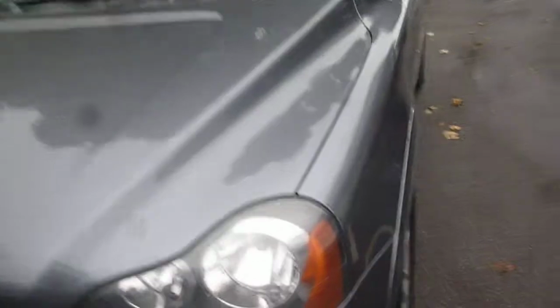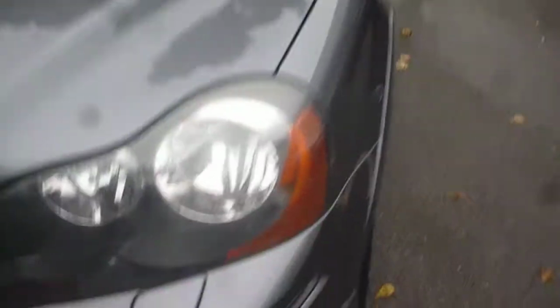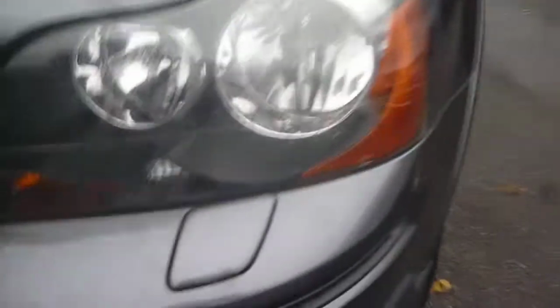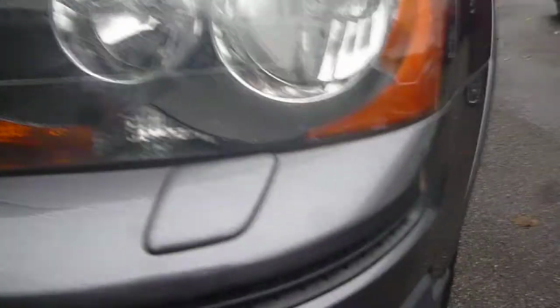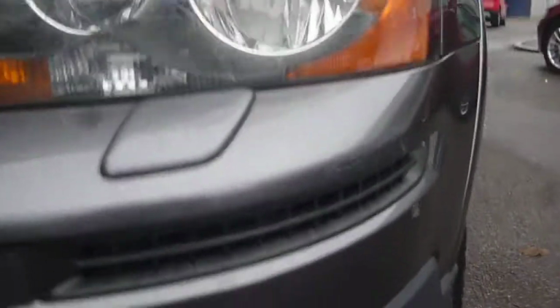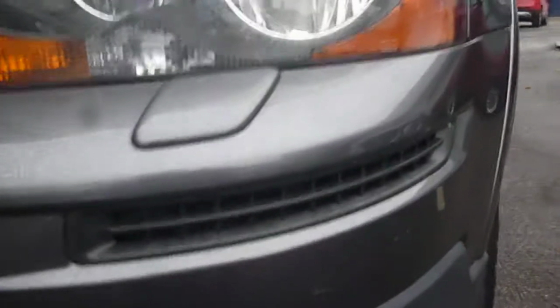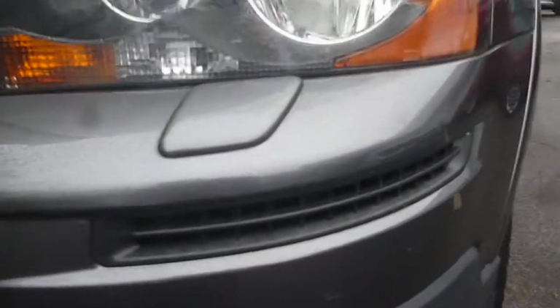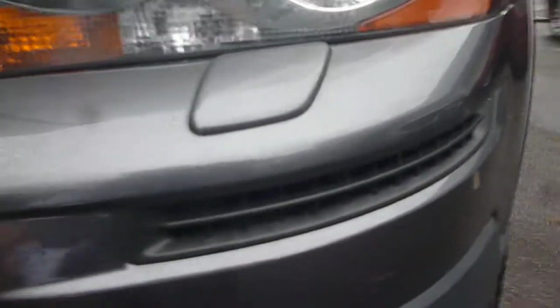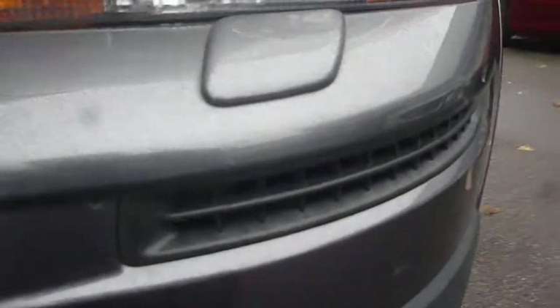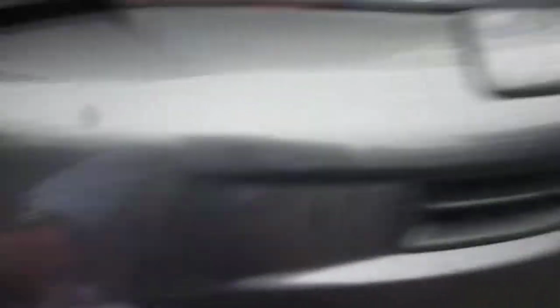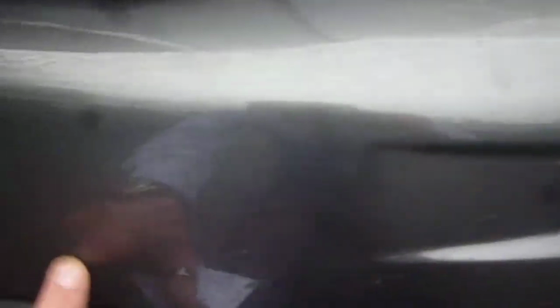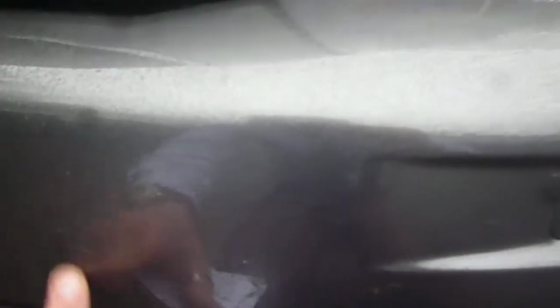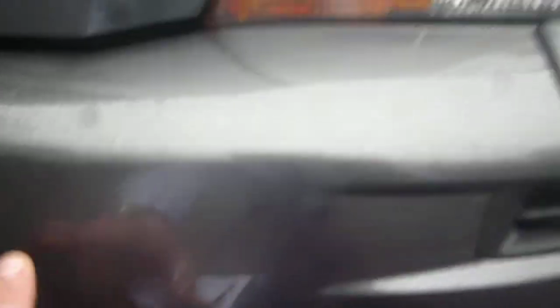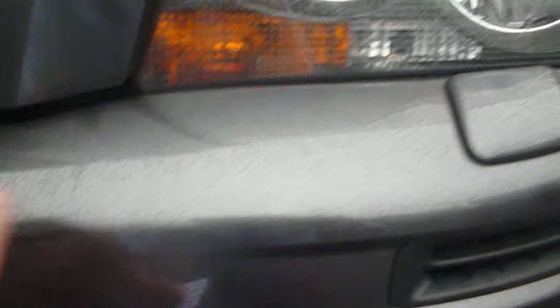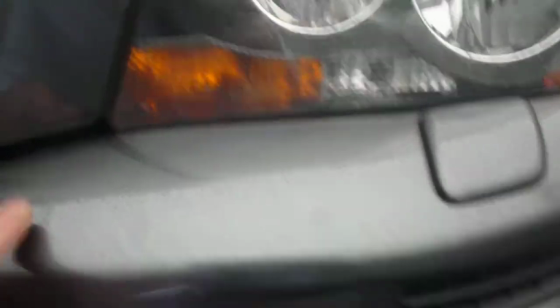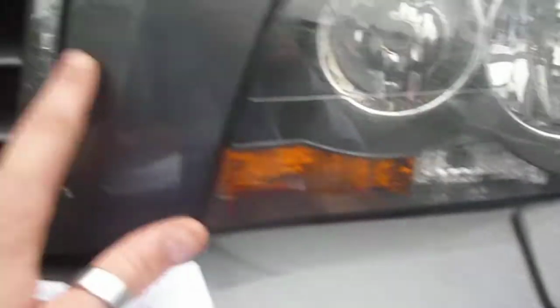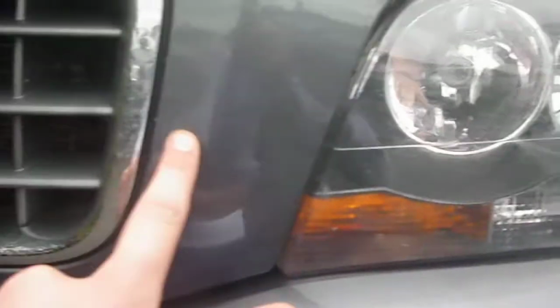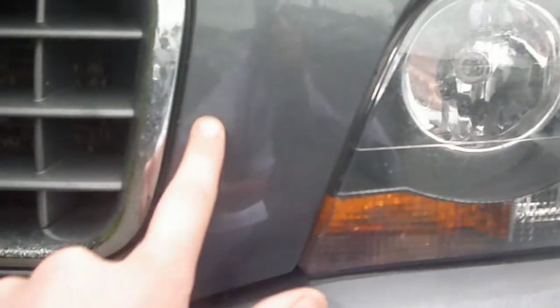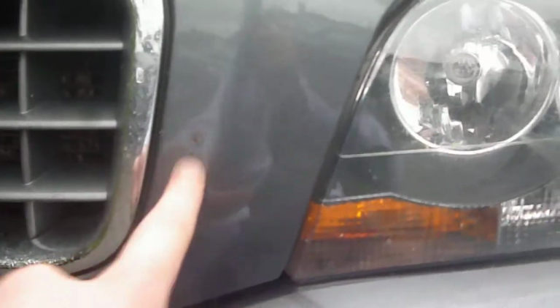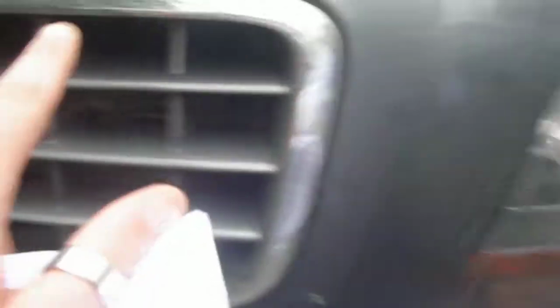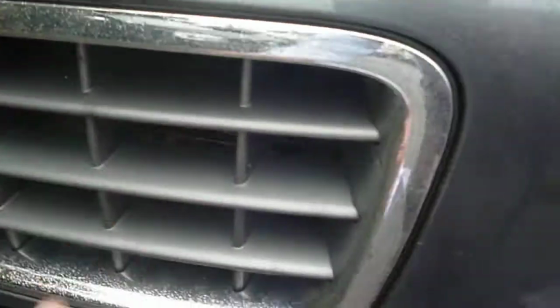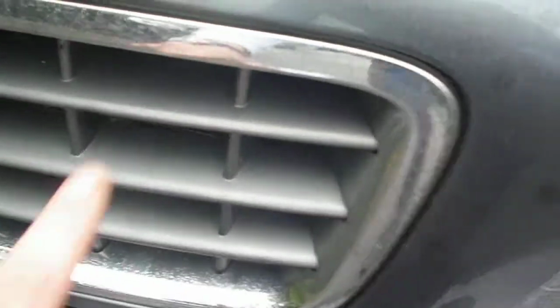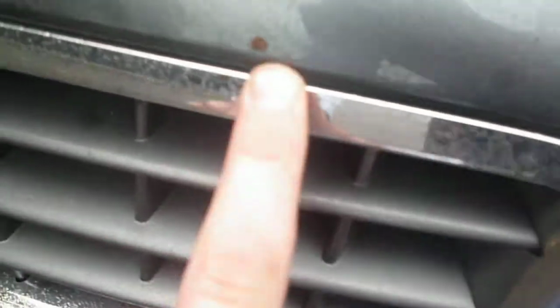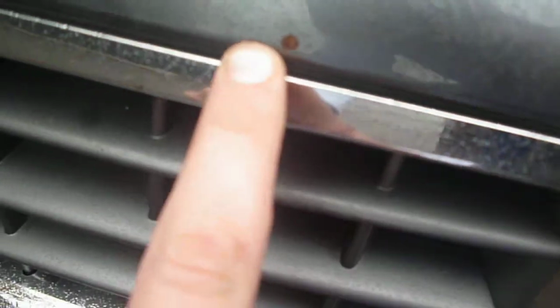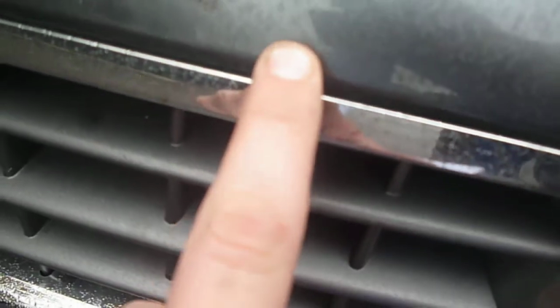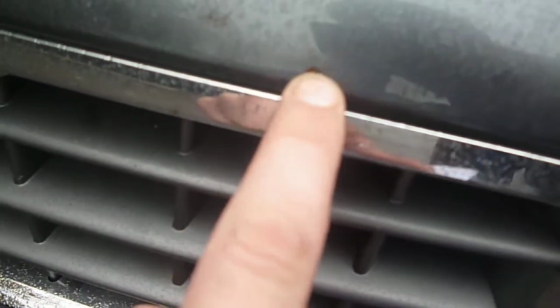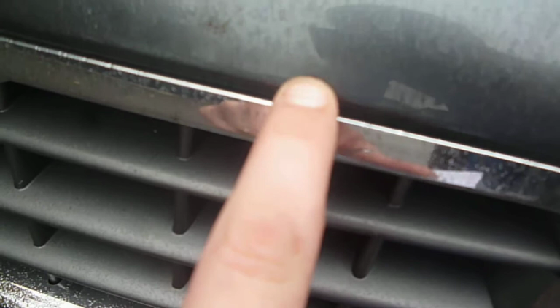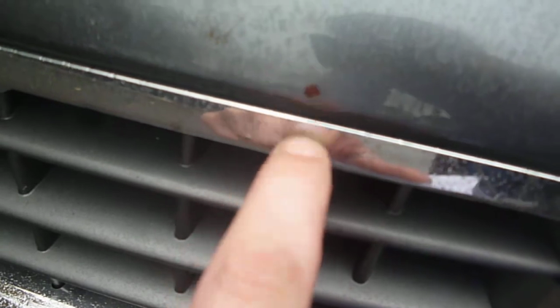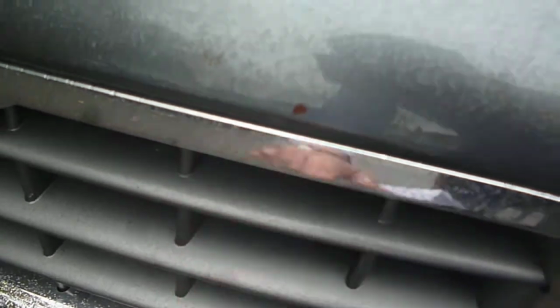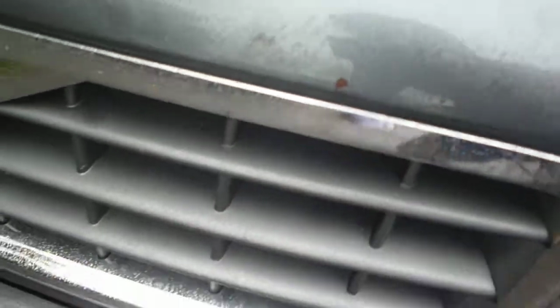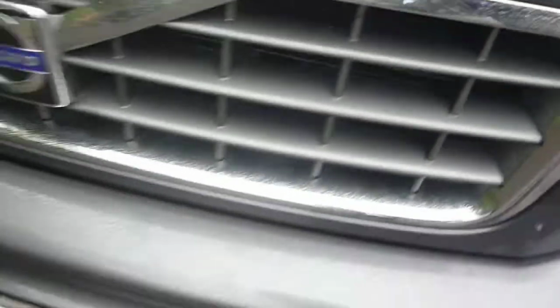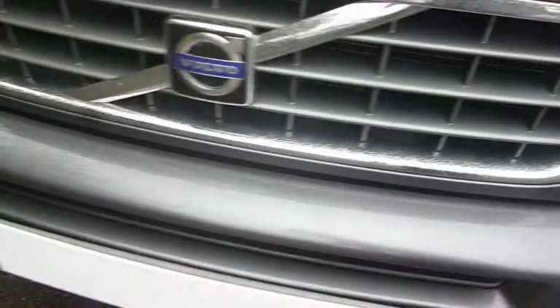As we come to the front of the vehicle, there are some slight chips and scratches — nothing major. Just a tiny bit, with some slight paint loss there.